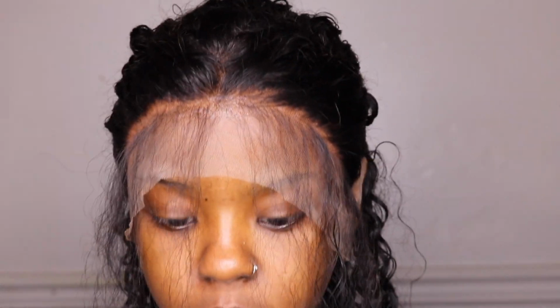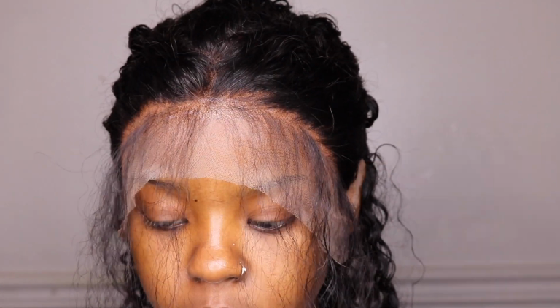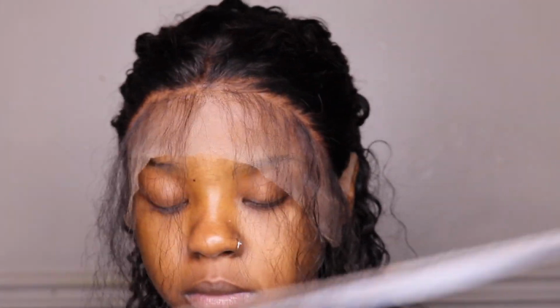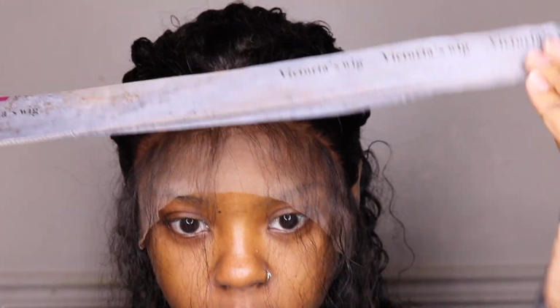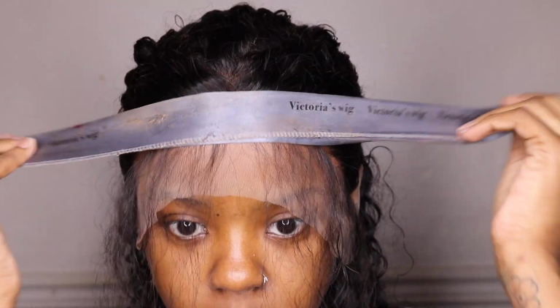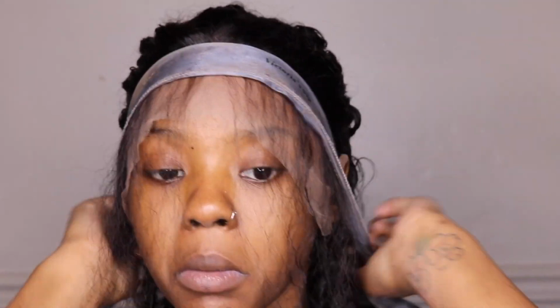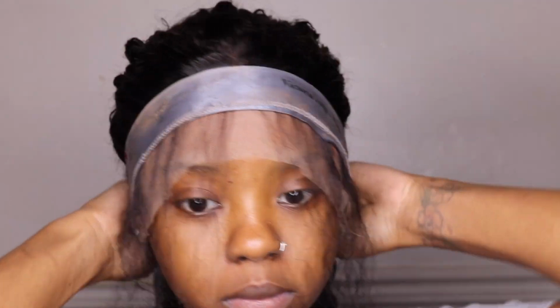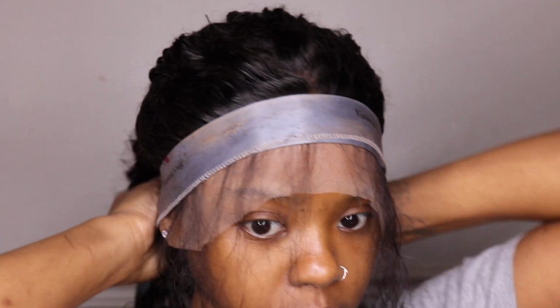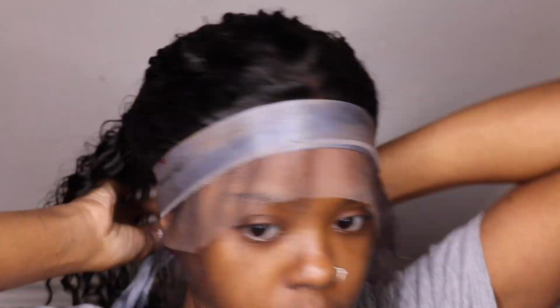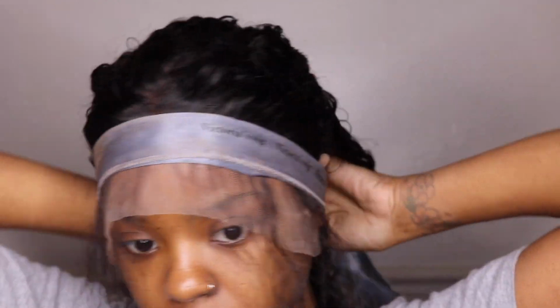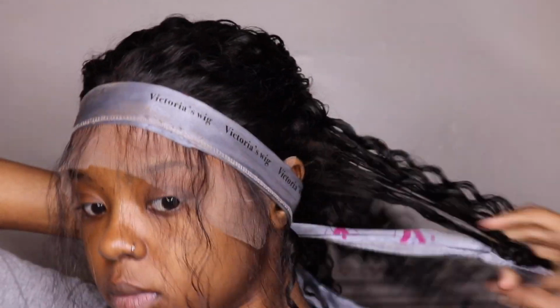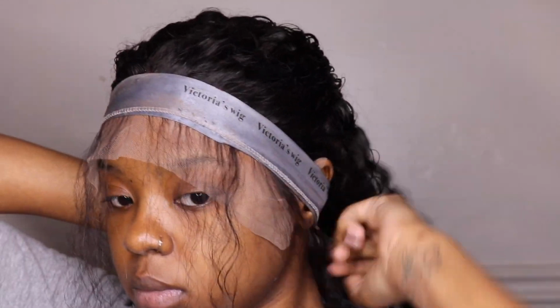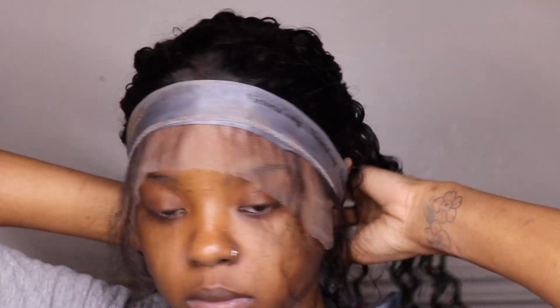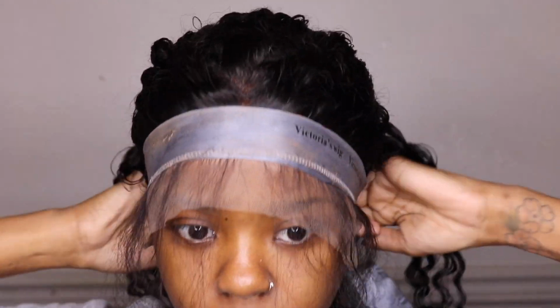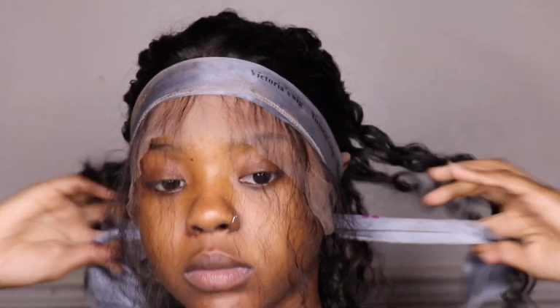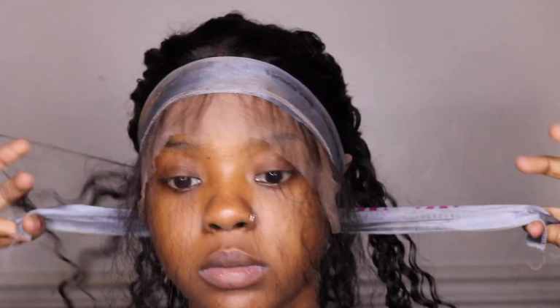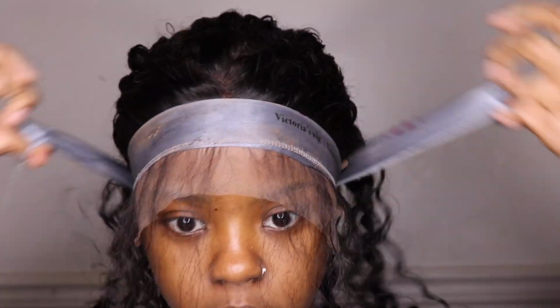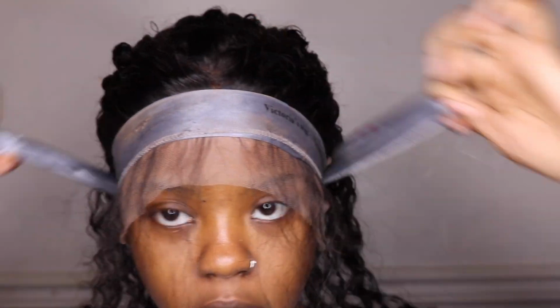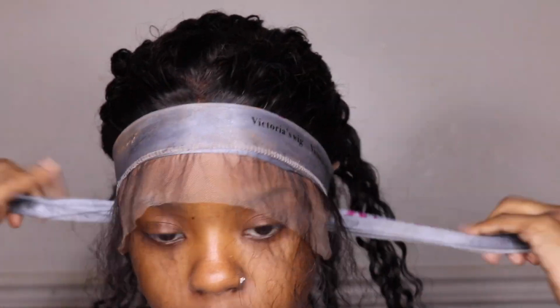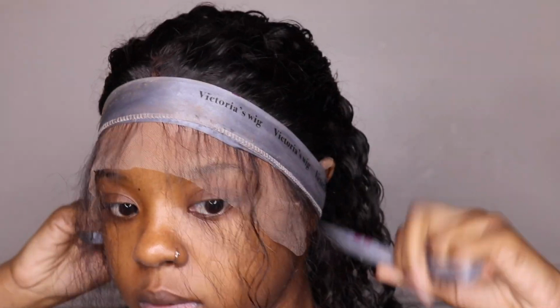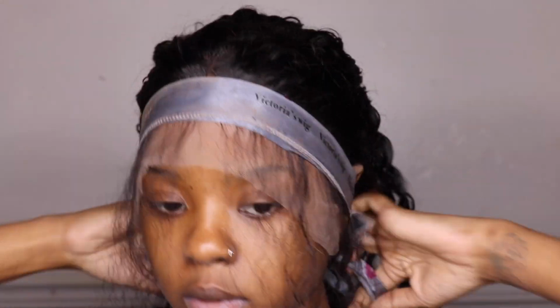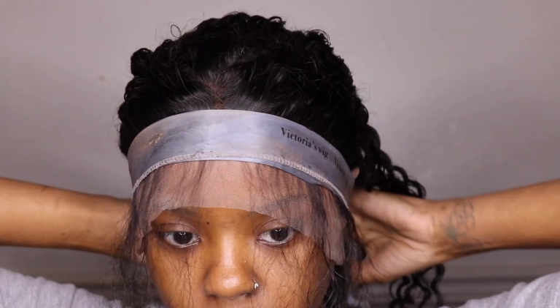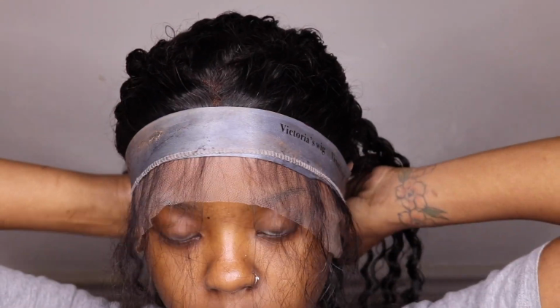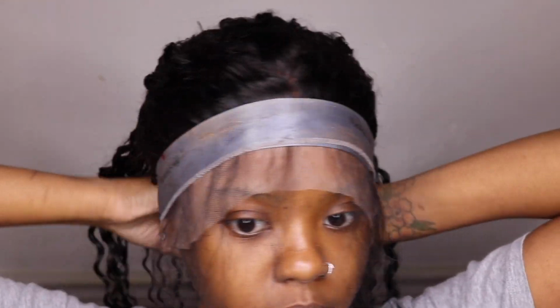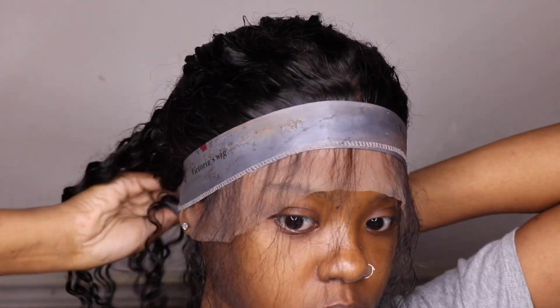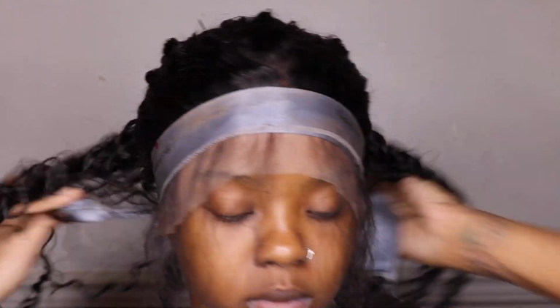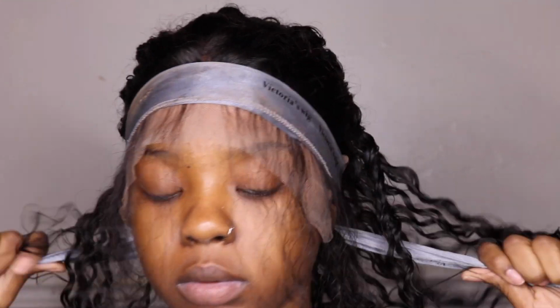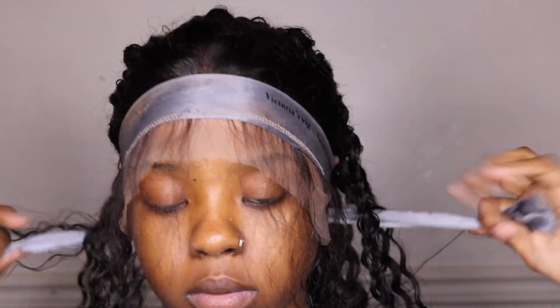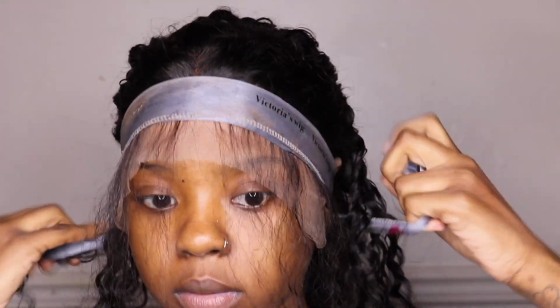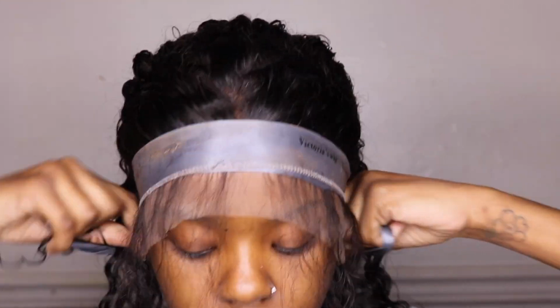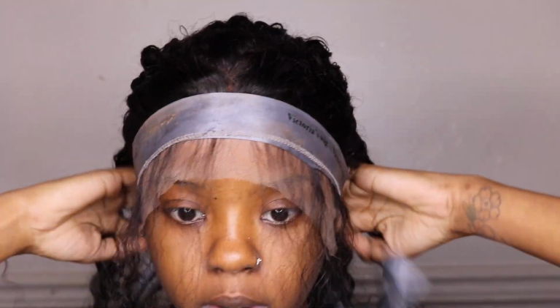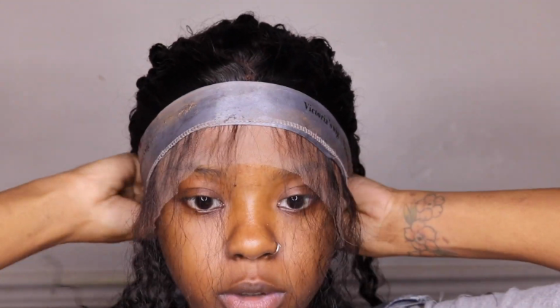Once I have everything how I like it, I pull my hair back. Then I'm going to apply a frontal wrap to really push the lace down into the glue and really secure it in.